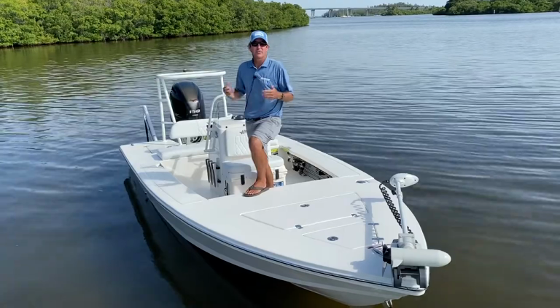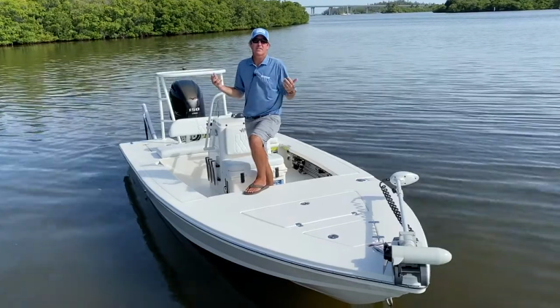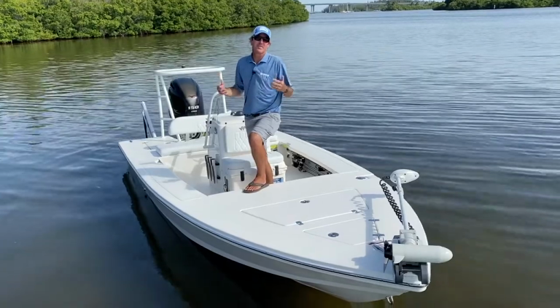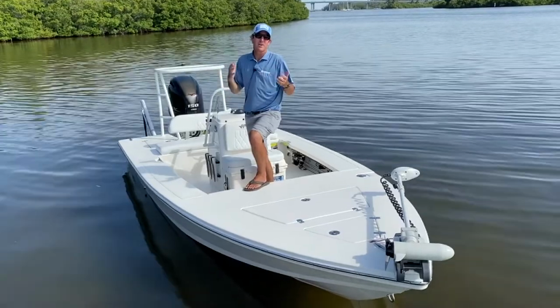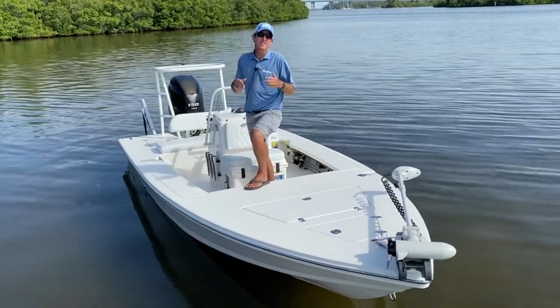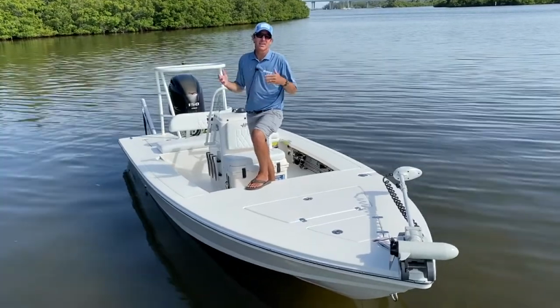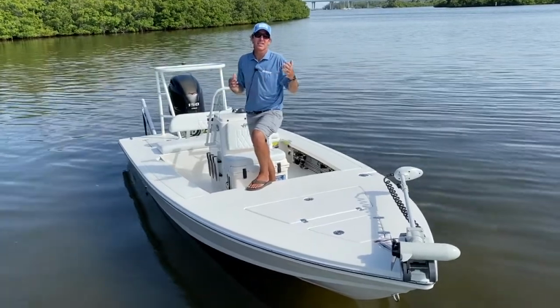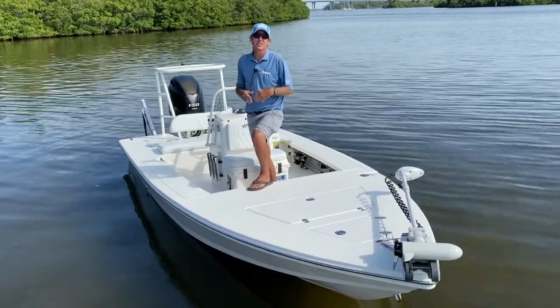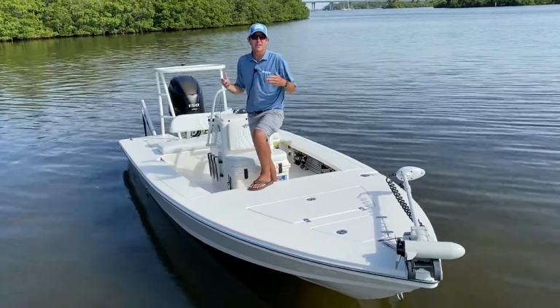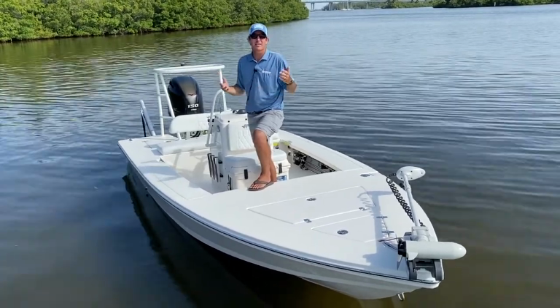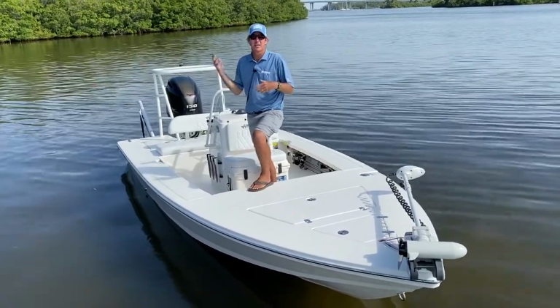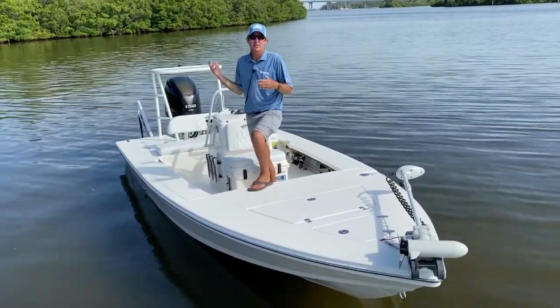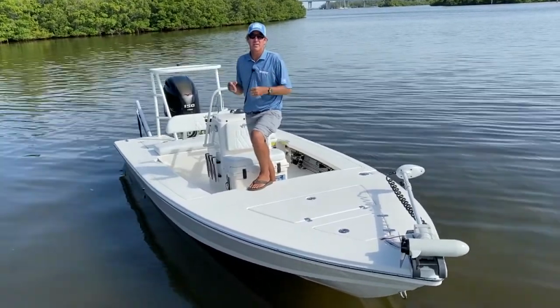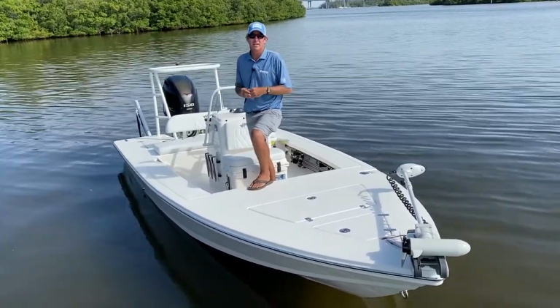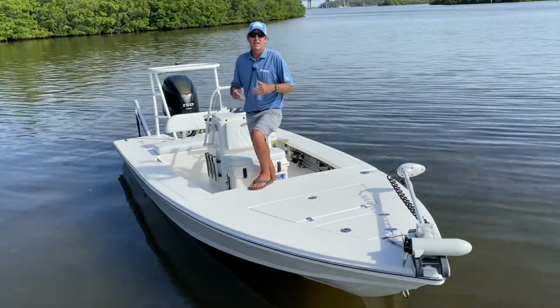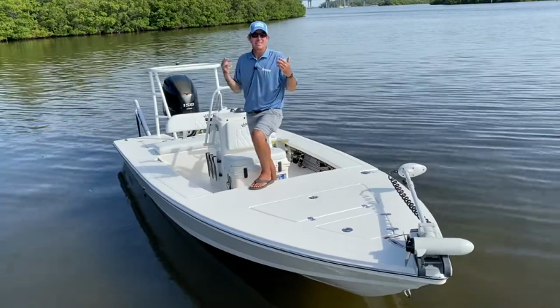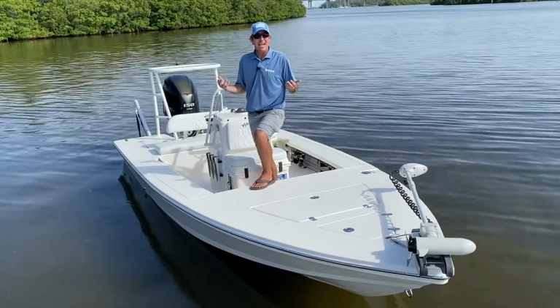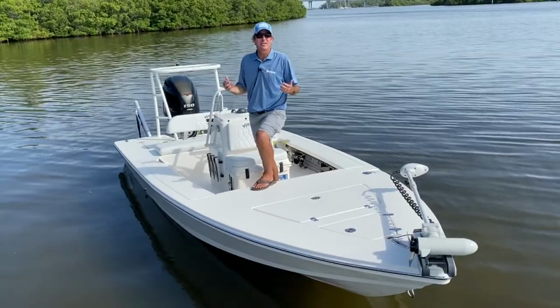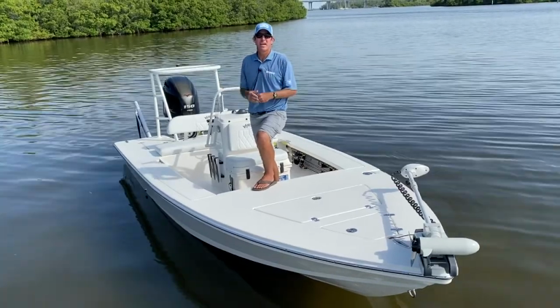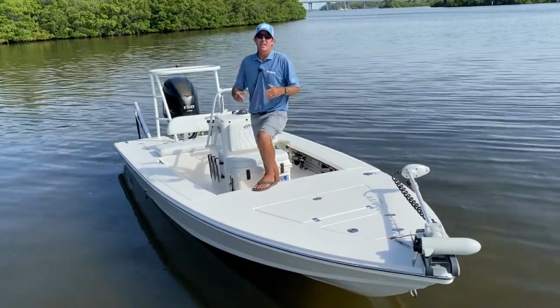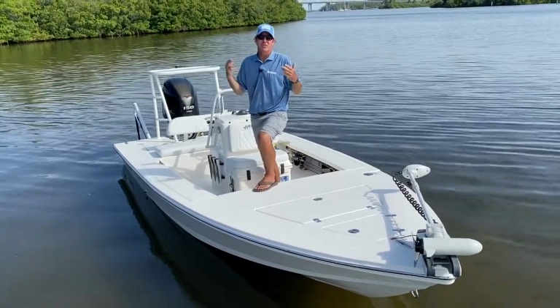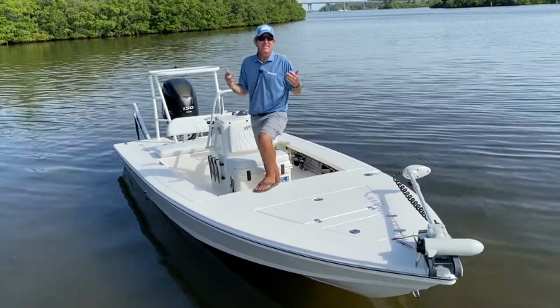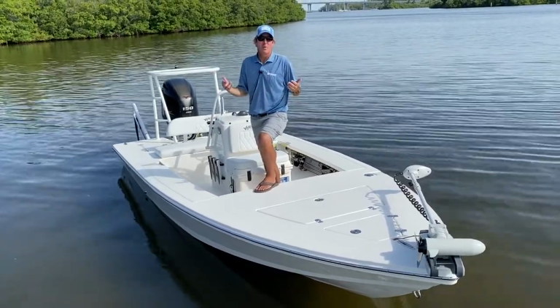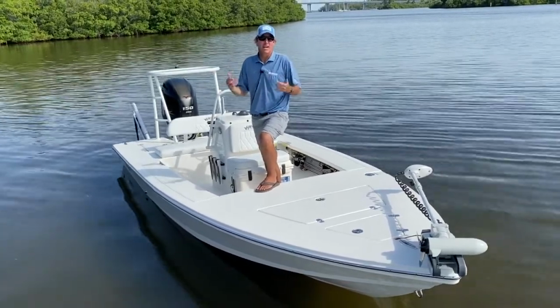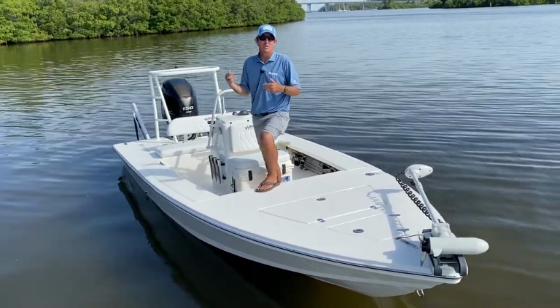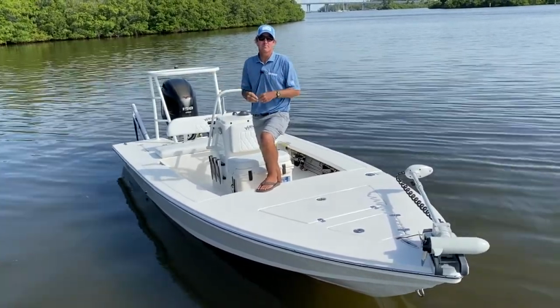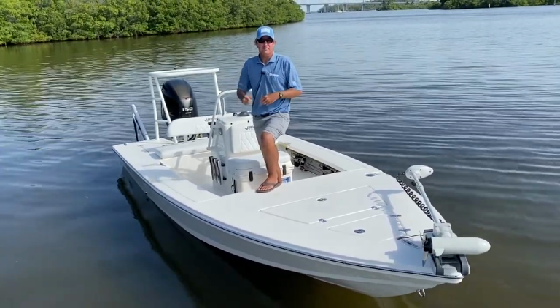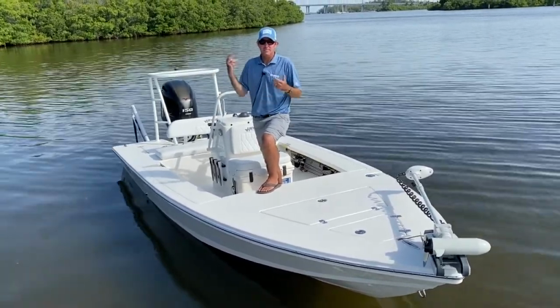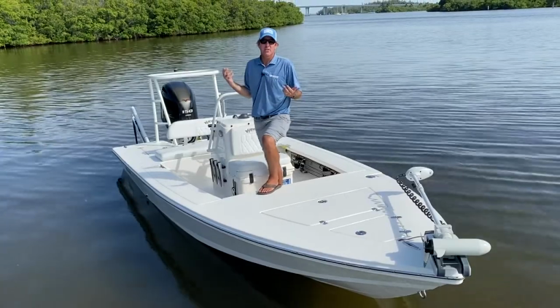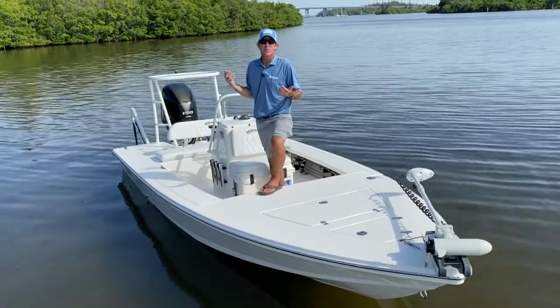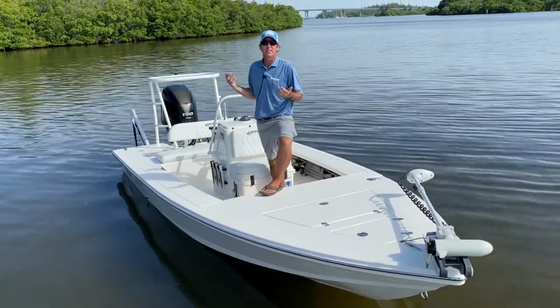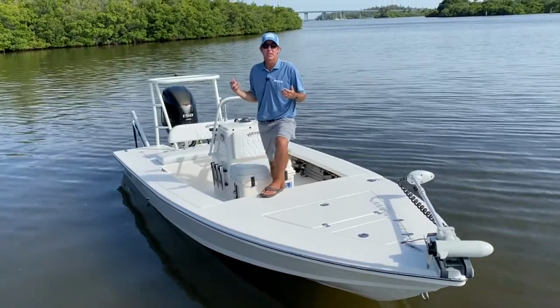But the boat is not too big — you can easily pull it. The draft is about 10 to 11 inches depending on how you have it loaded. It's light, so it's easy to pull, especially when you have the 115 on there.